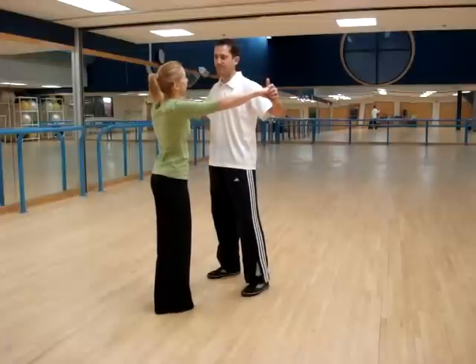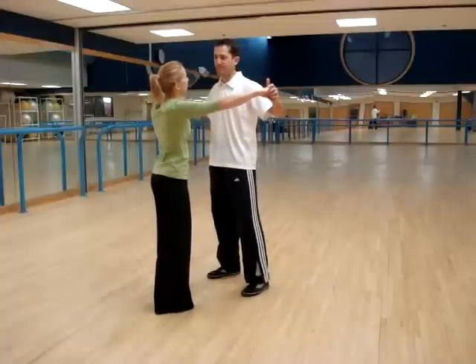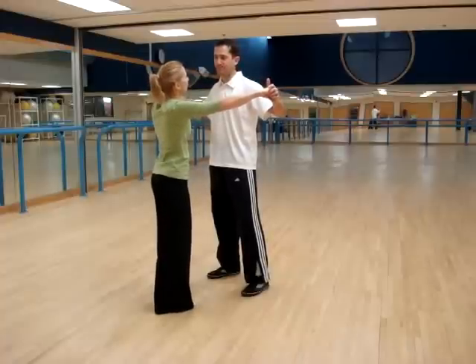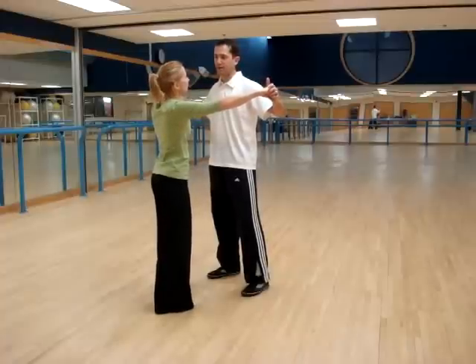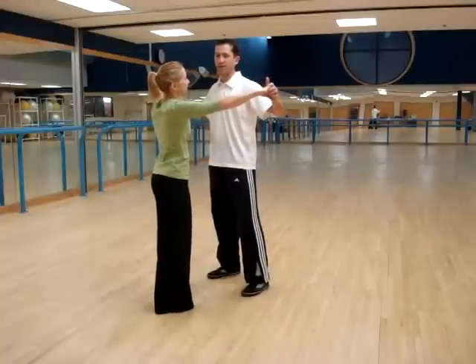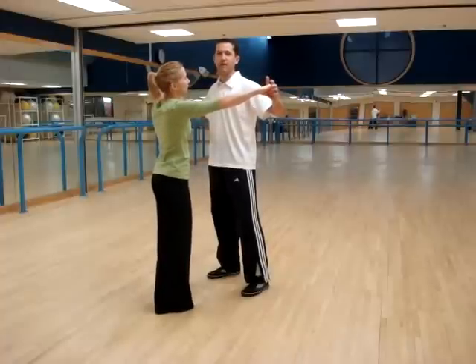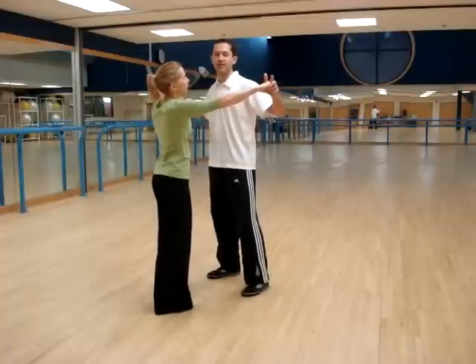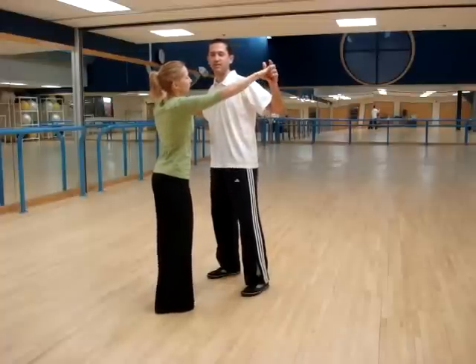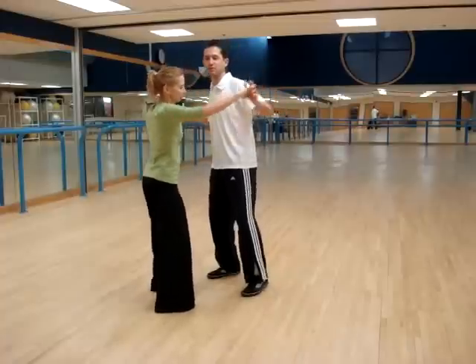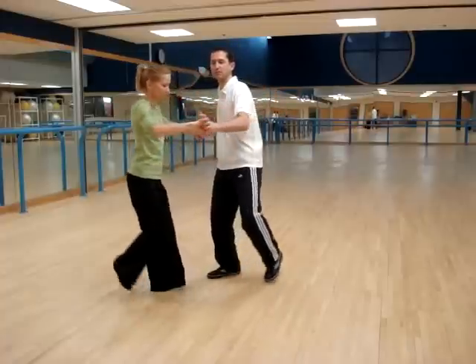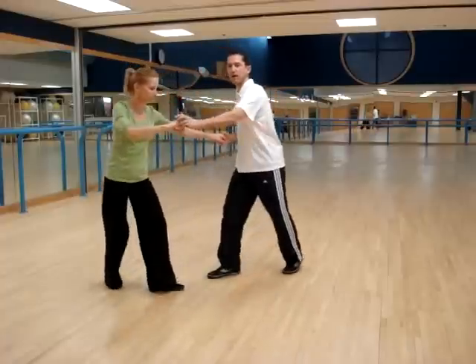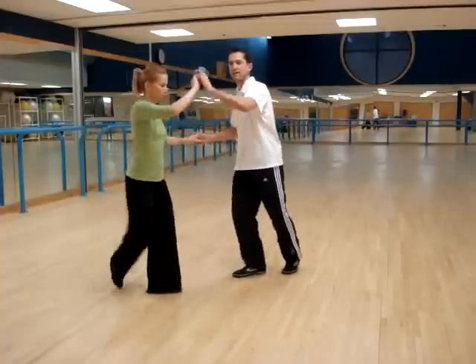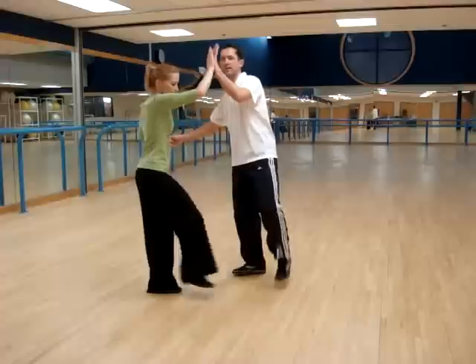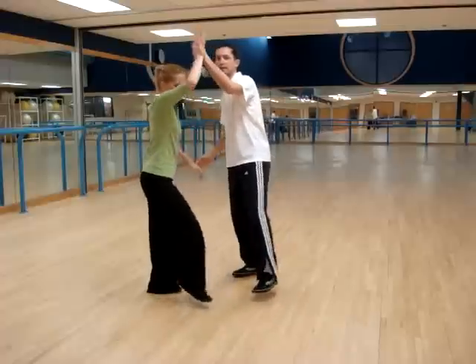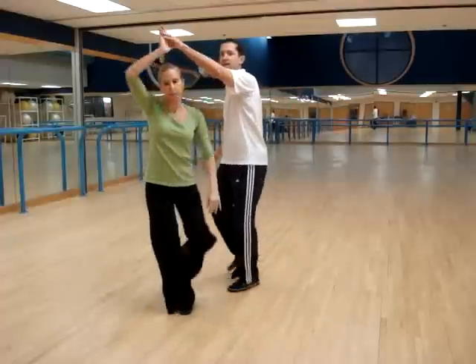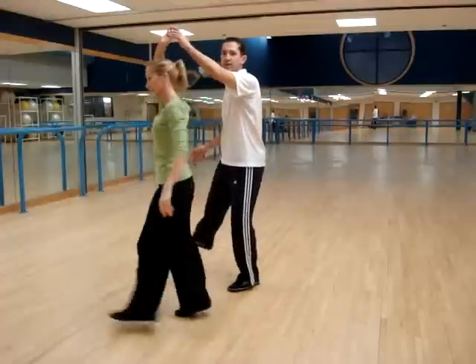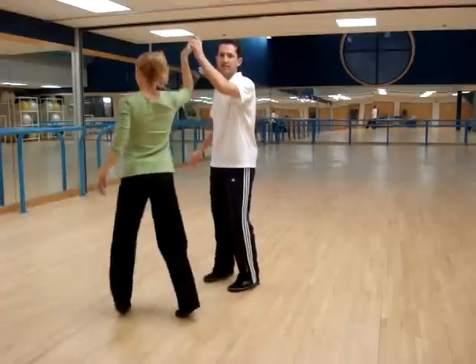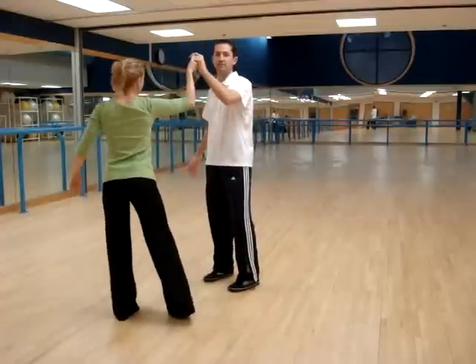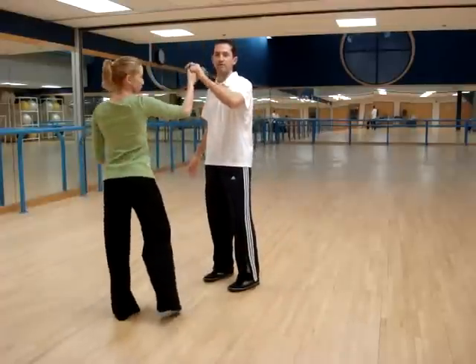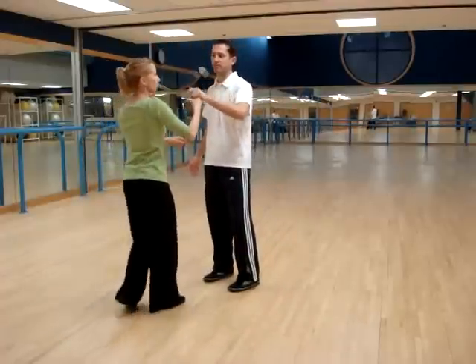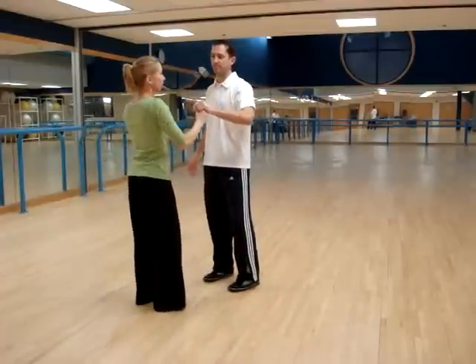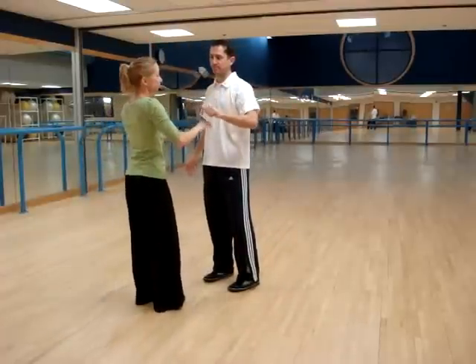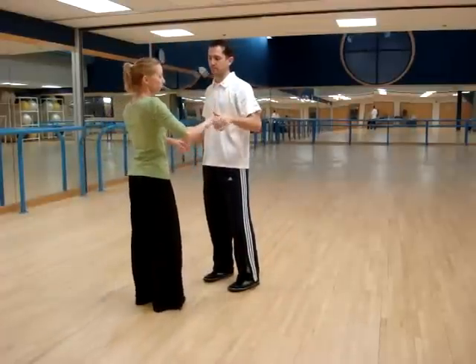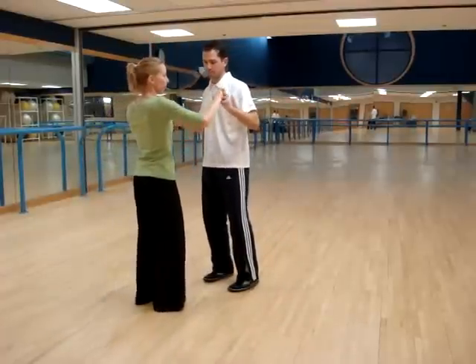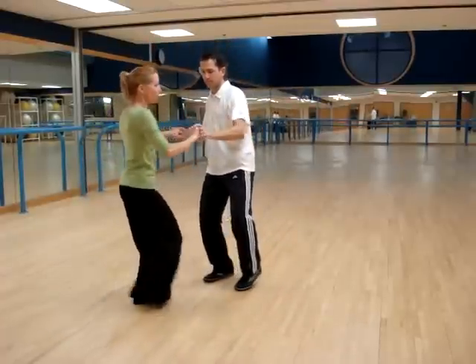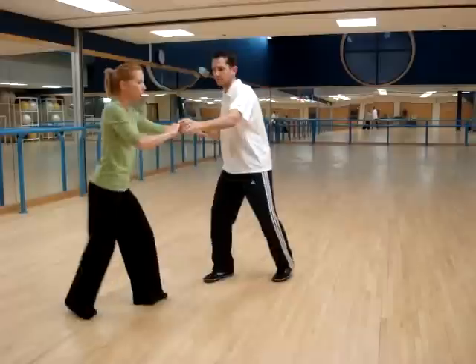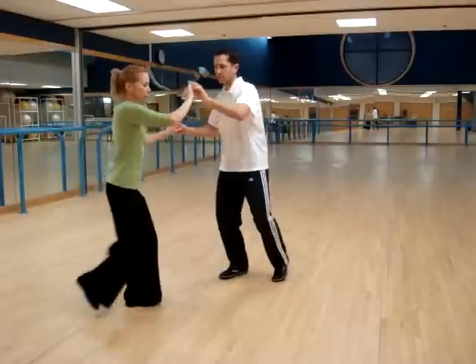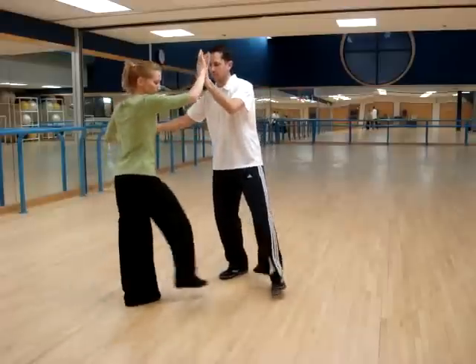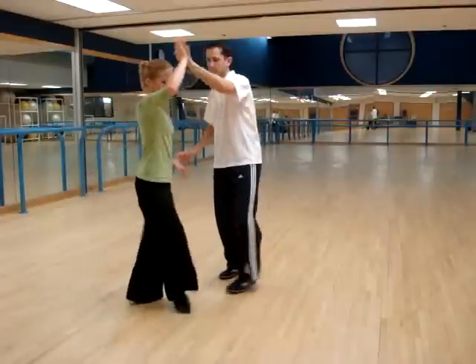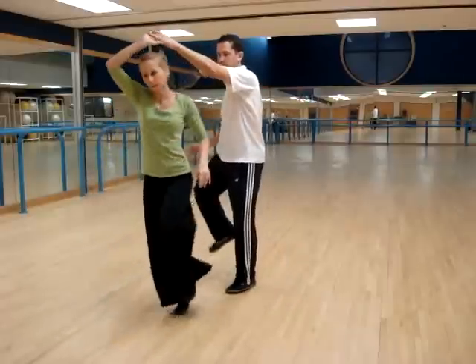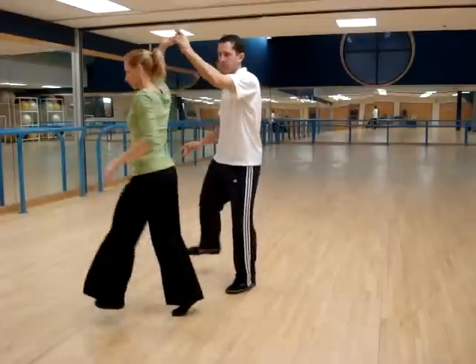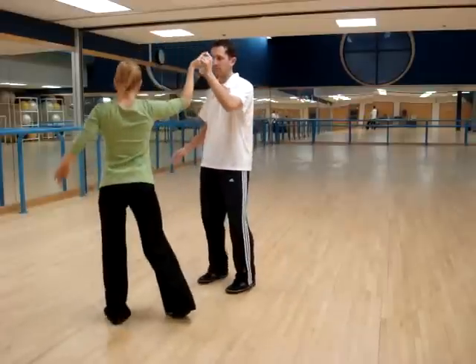So what's next? Then I do a tuck turn, just sort of simple: rock, step, tuck, turn, down. For the ladies, we're doing a rock, step, kick, down, kick, down.